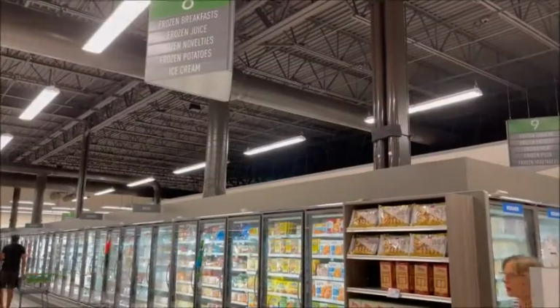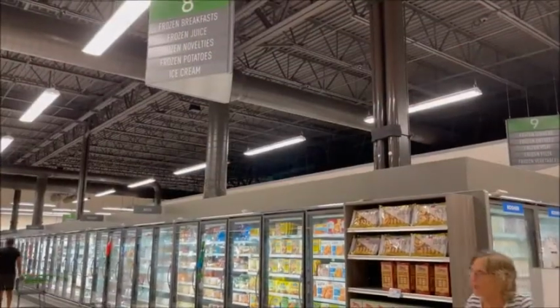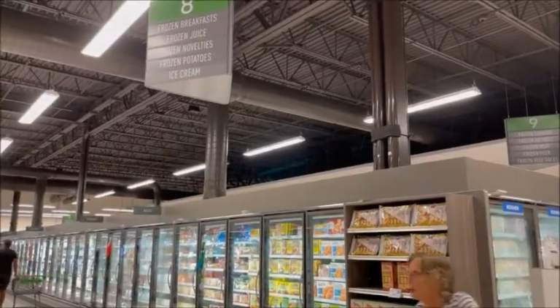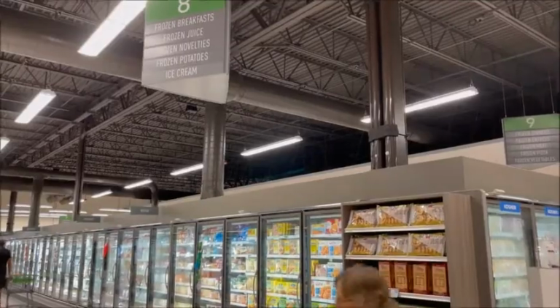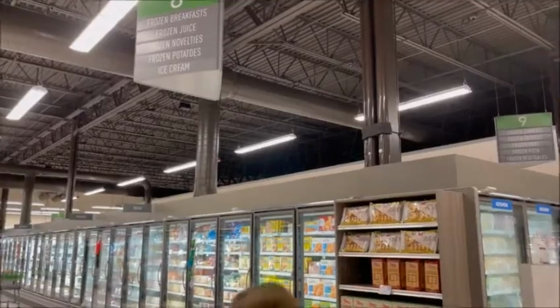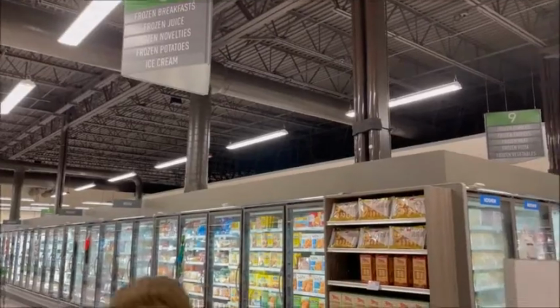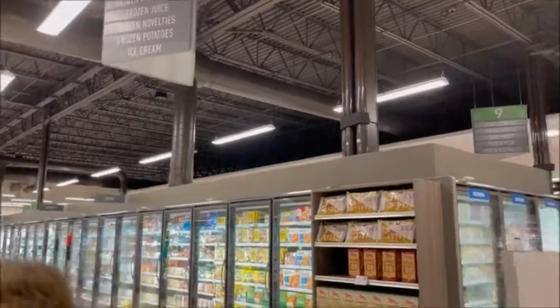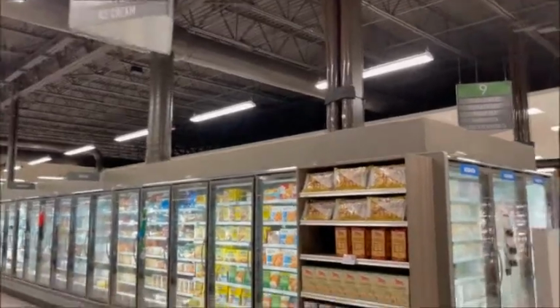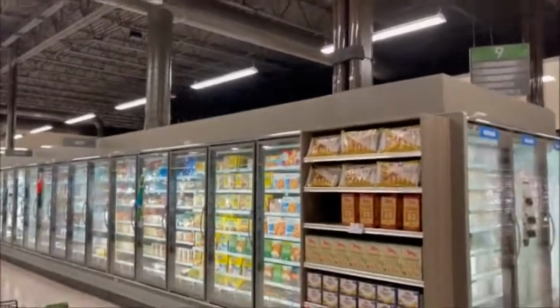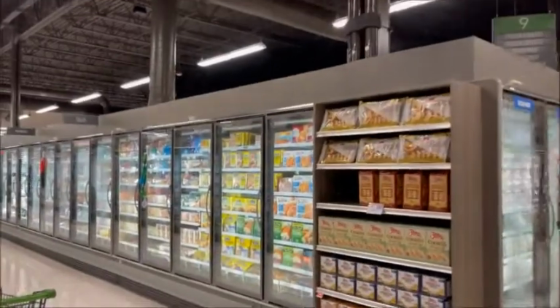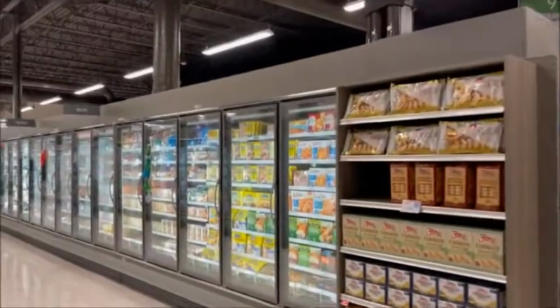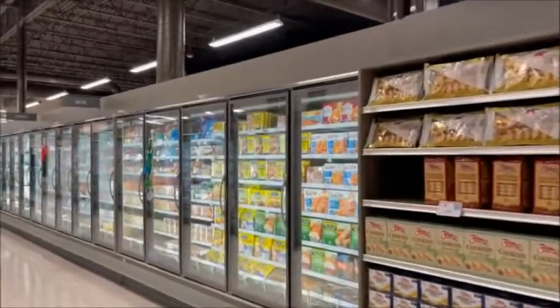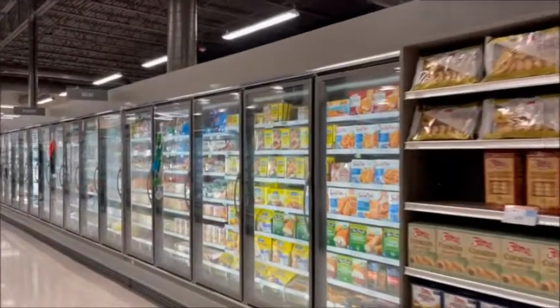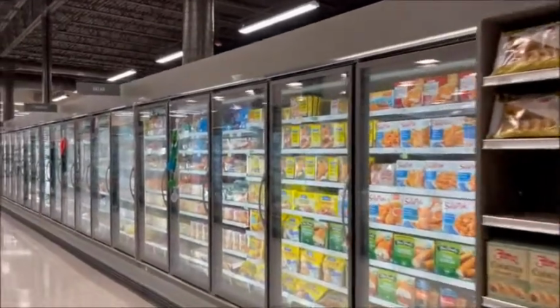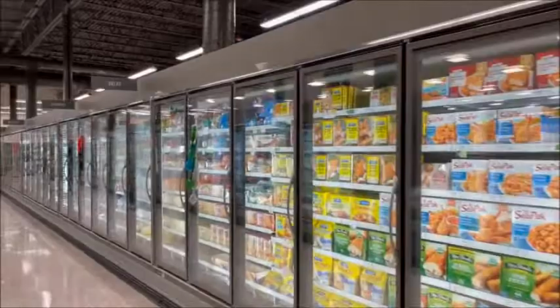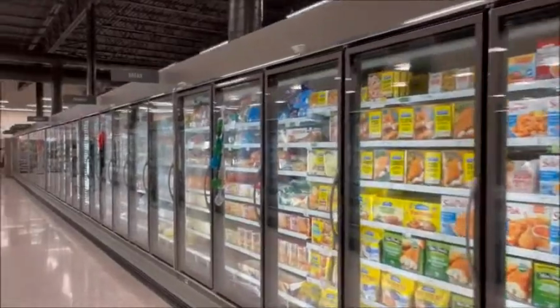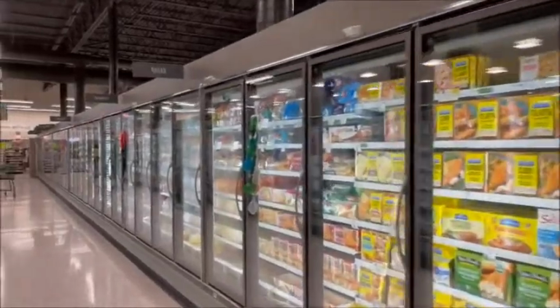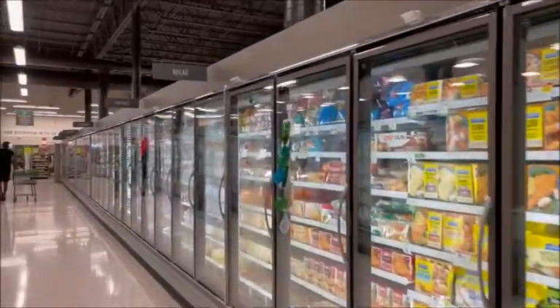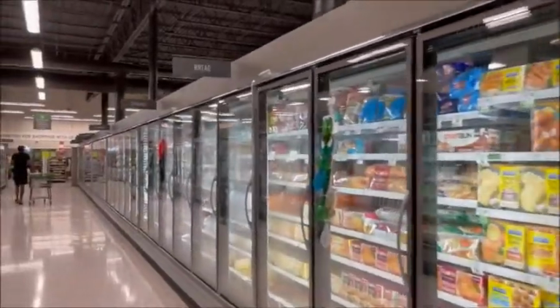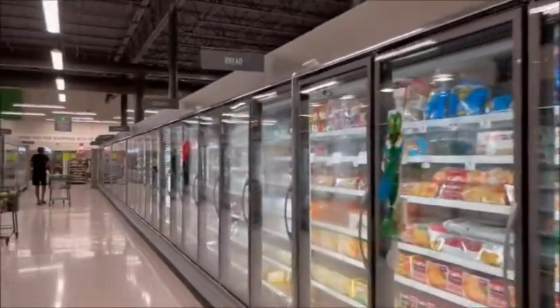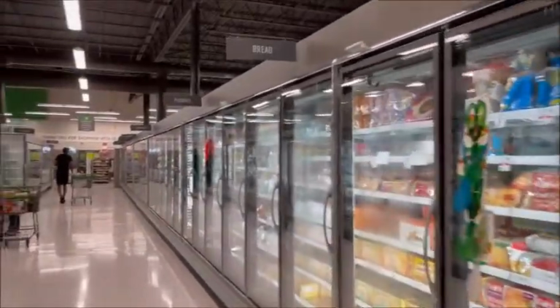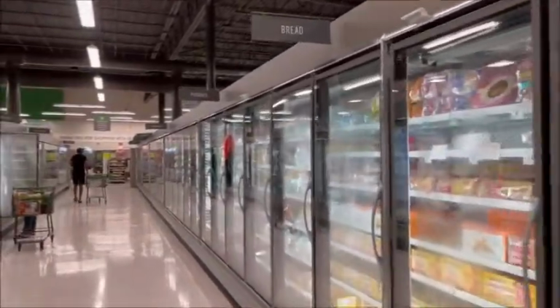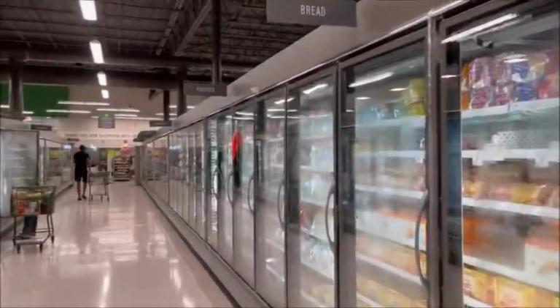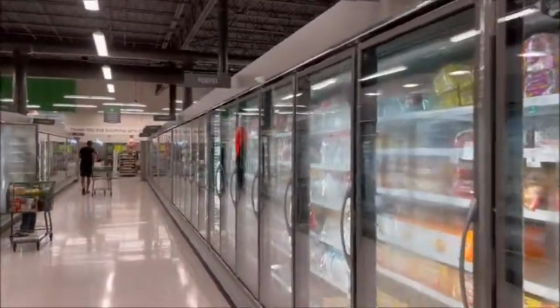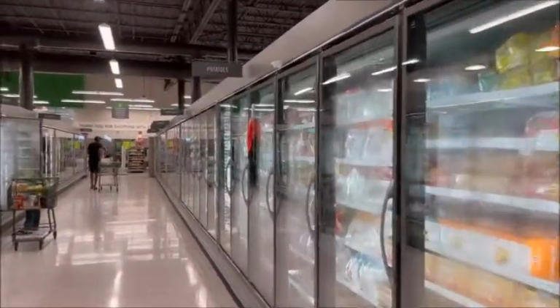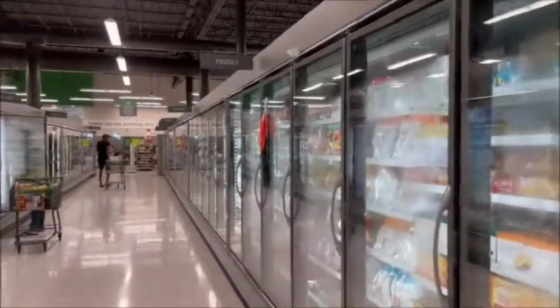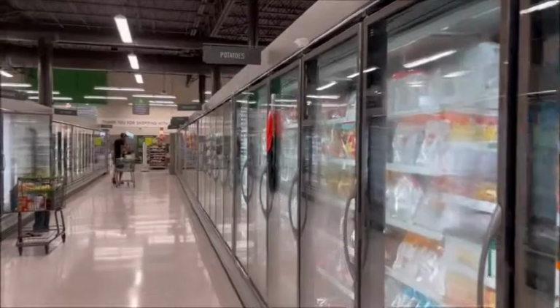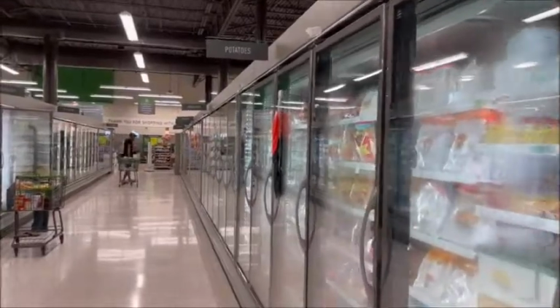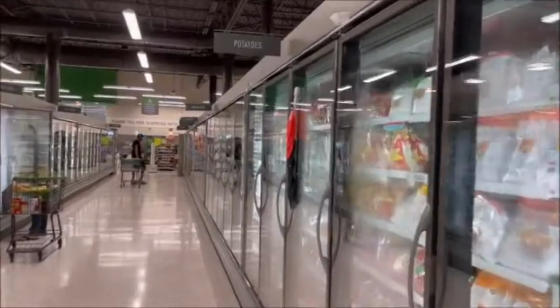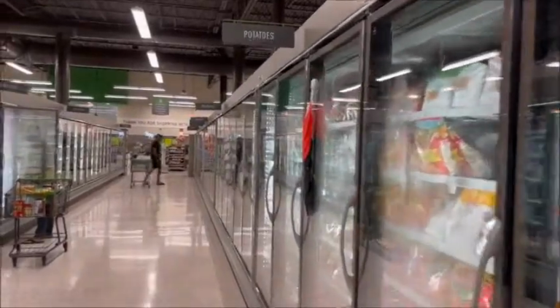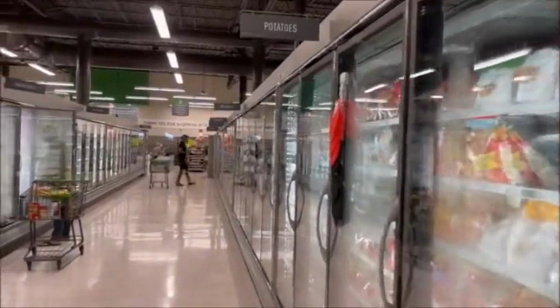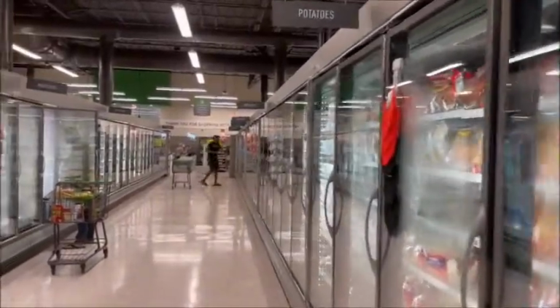Here's aisle 8, frozen foods — give everybody a nice shot of this all the way down. Ice cream, potatoes, you name it.